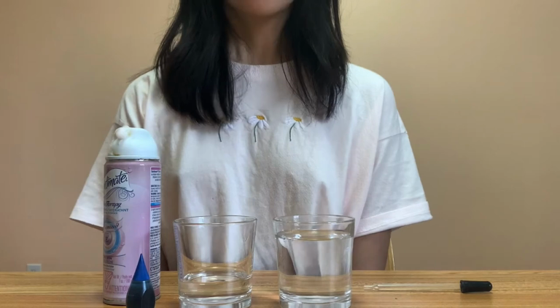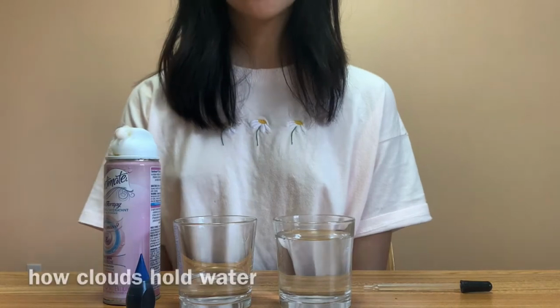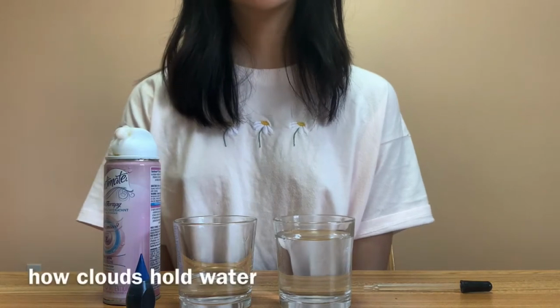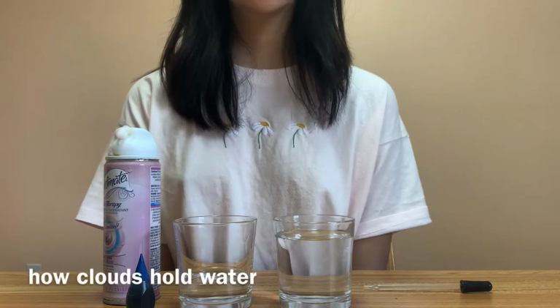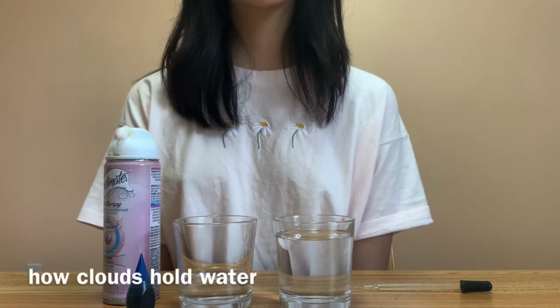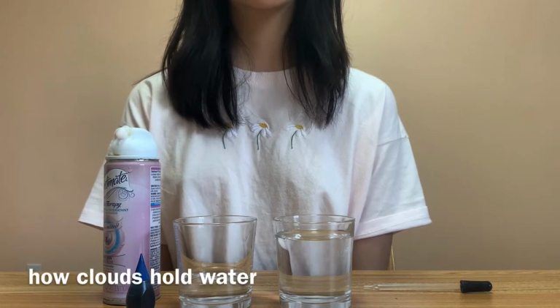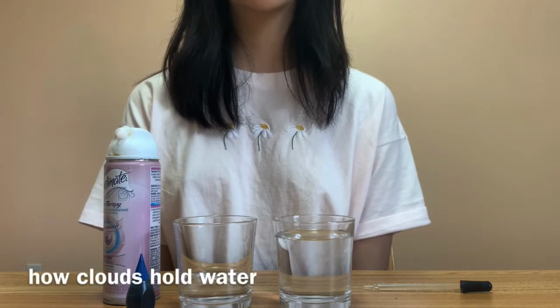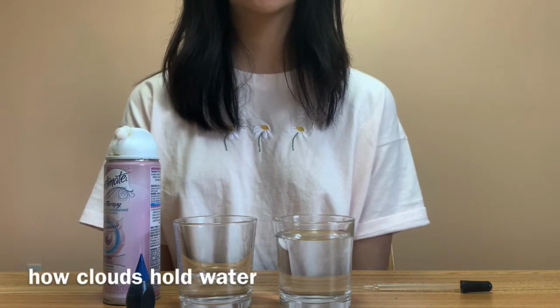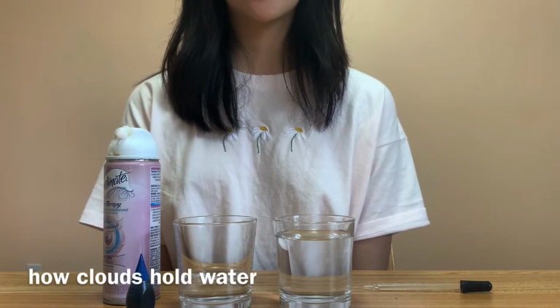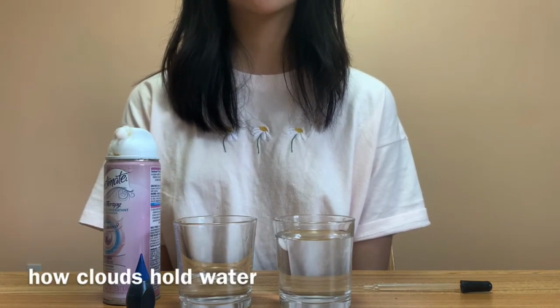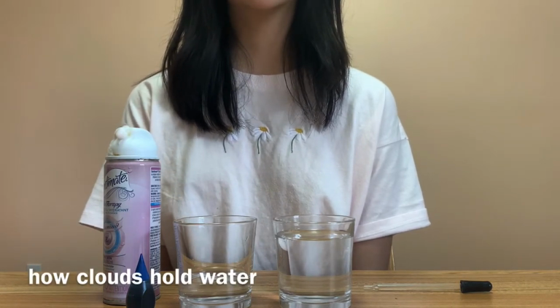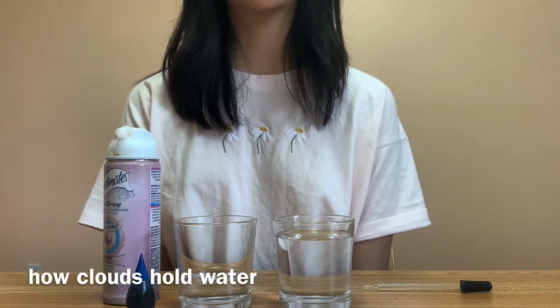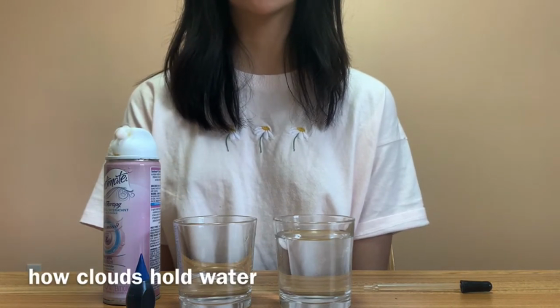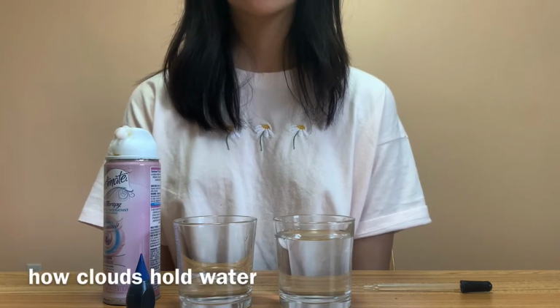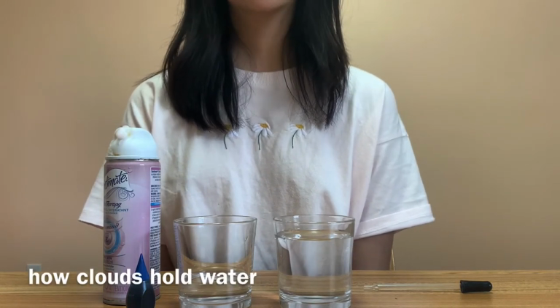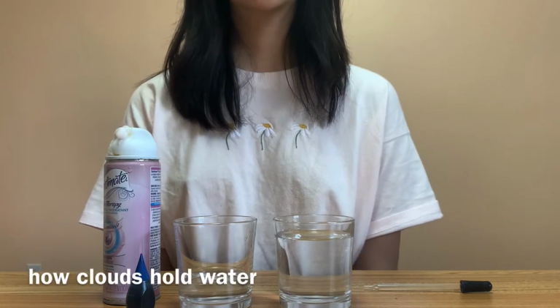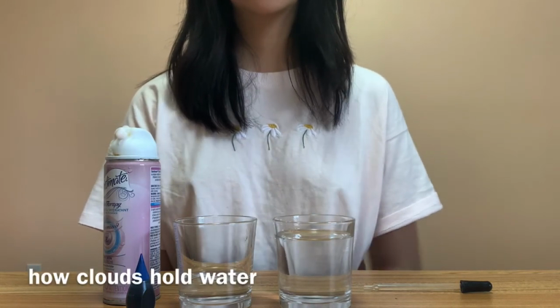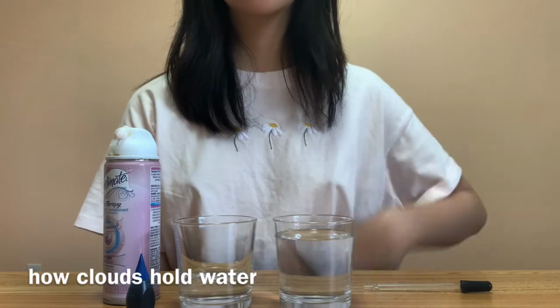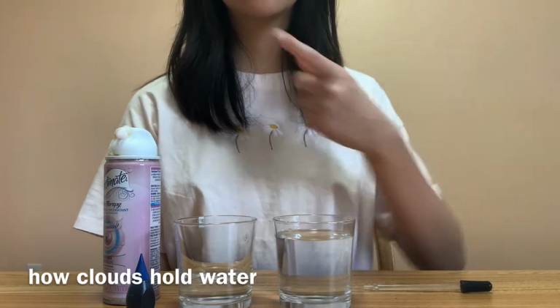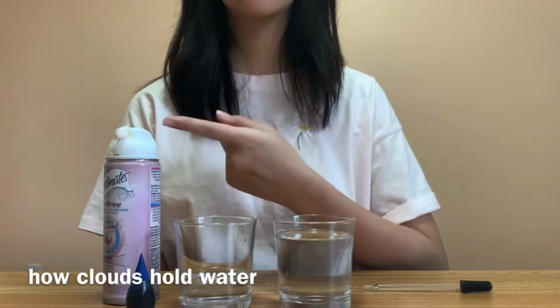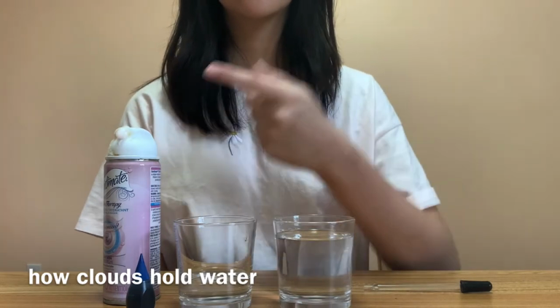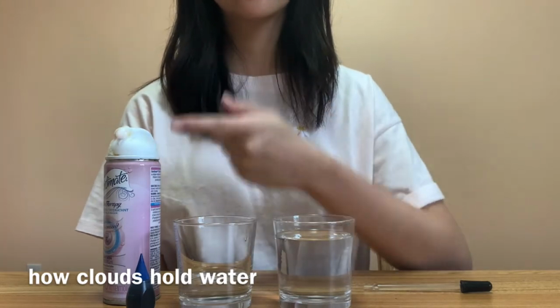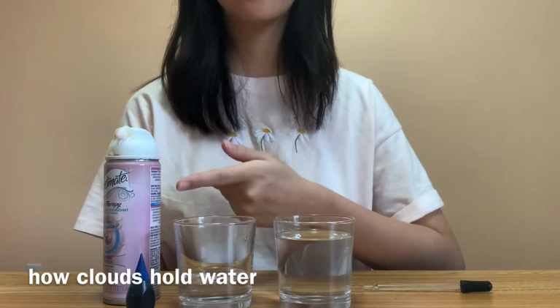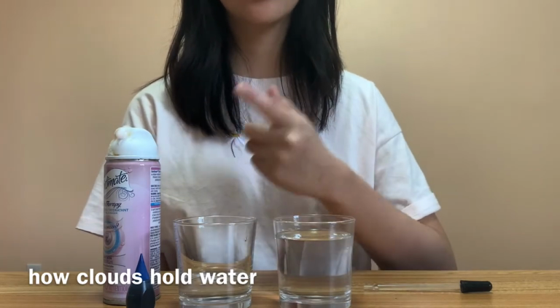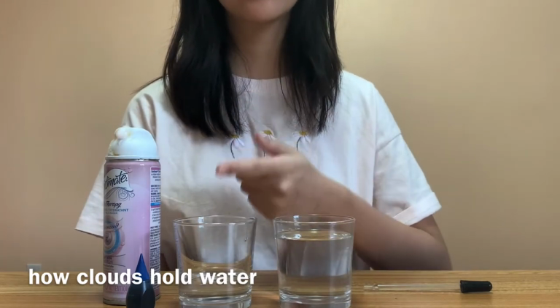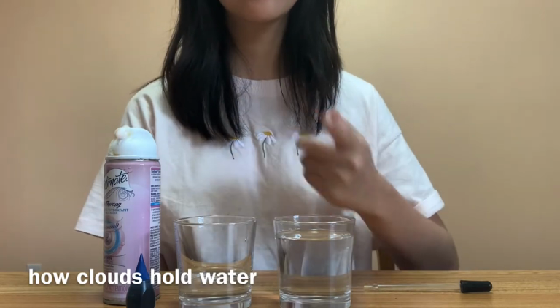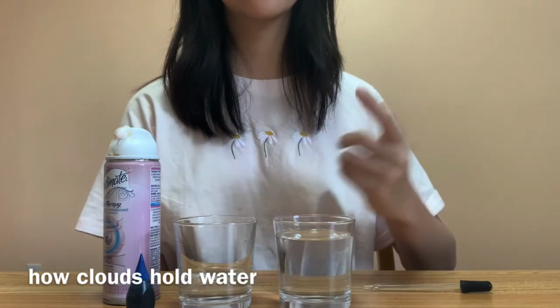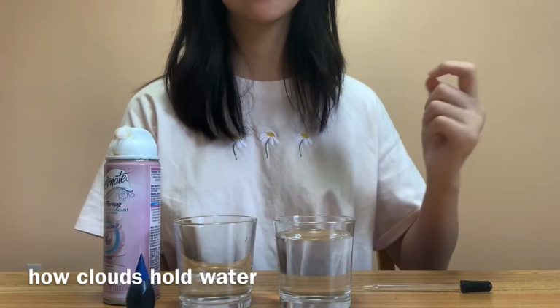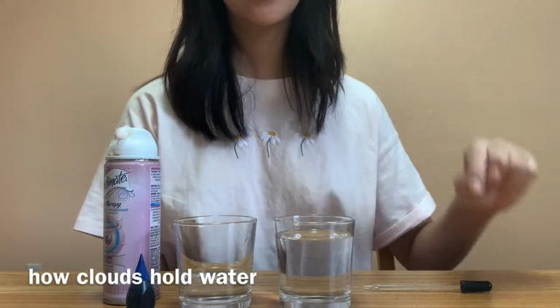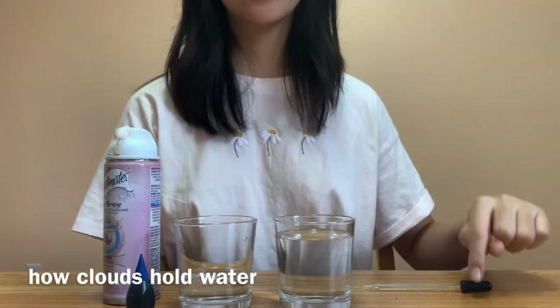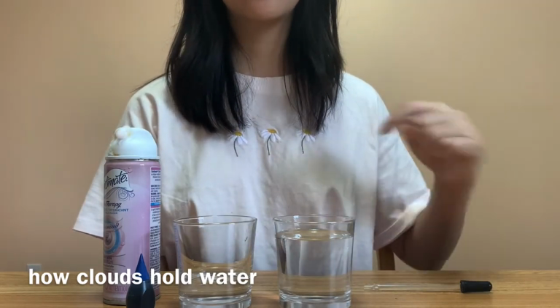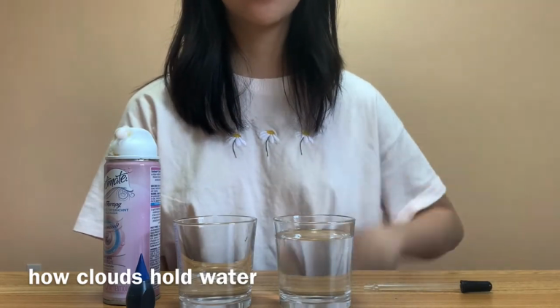Hi guys, today's experiment will be showing you how clouds hold water. For today, we'll need some shaving cream, some food coloring, two cups of water, and a pipette.